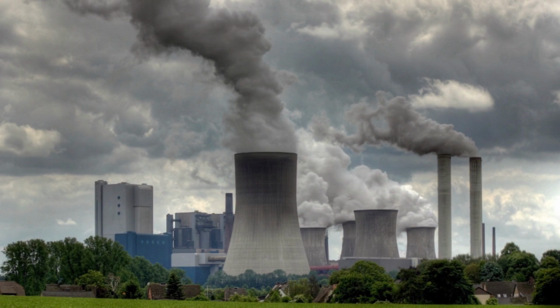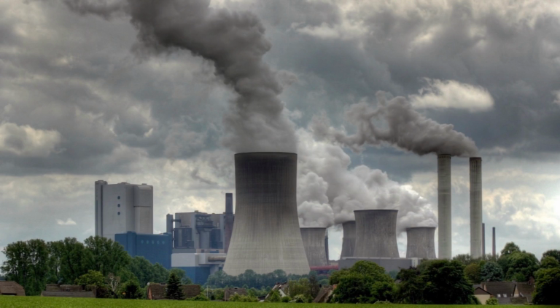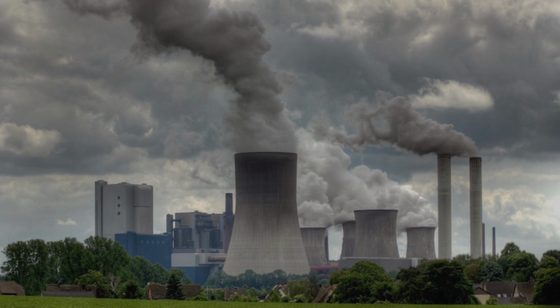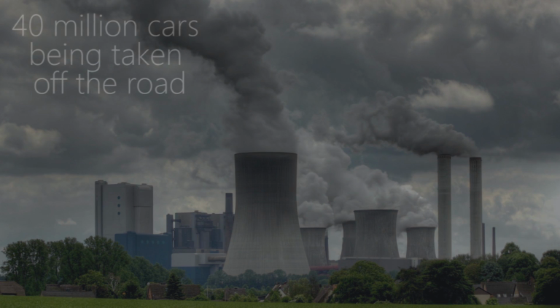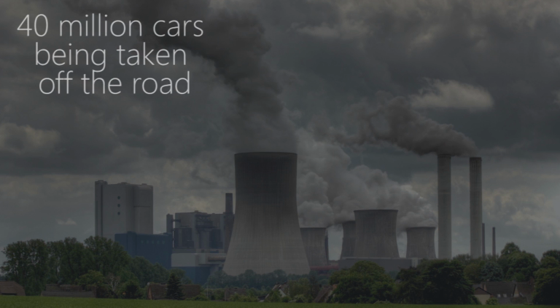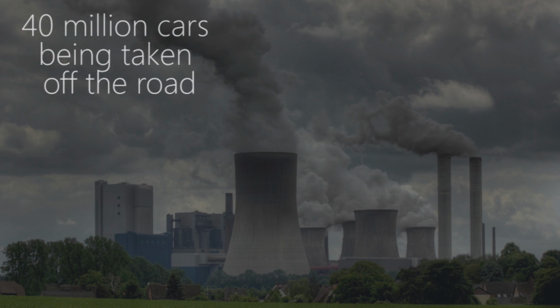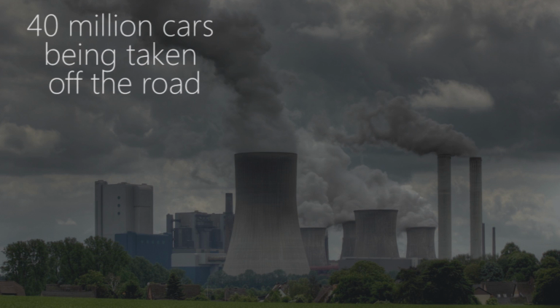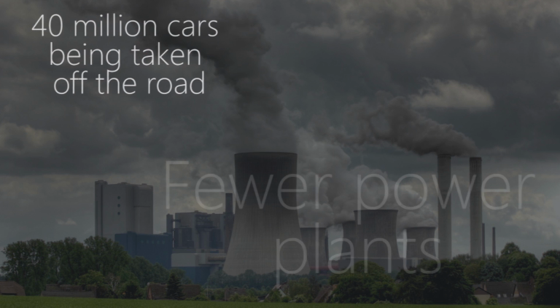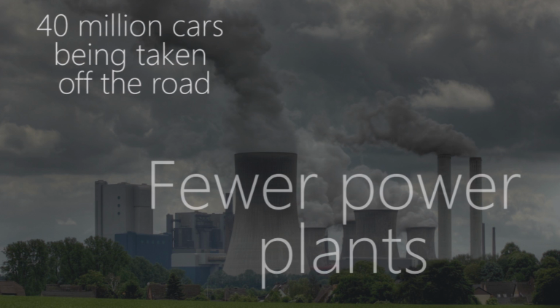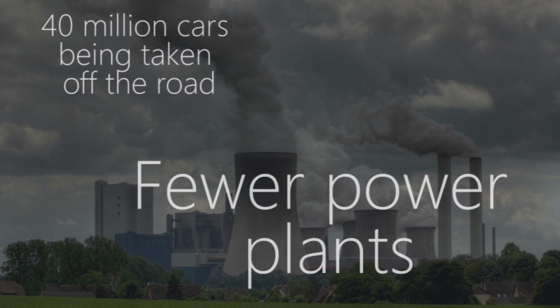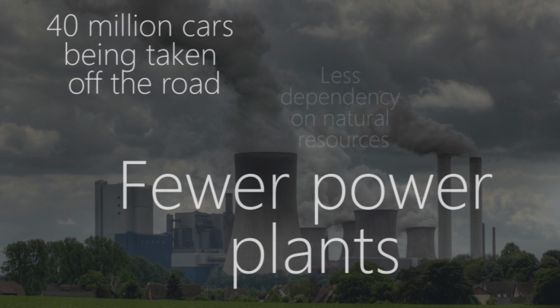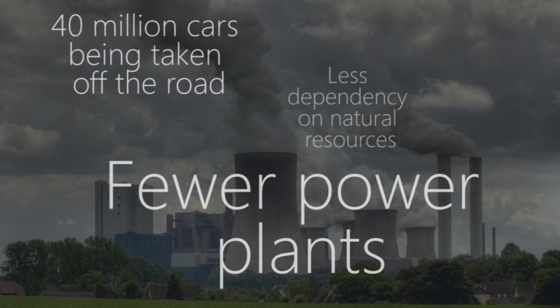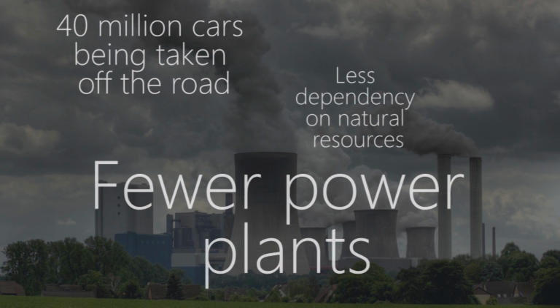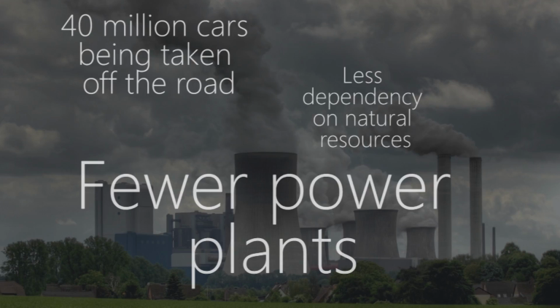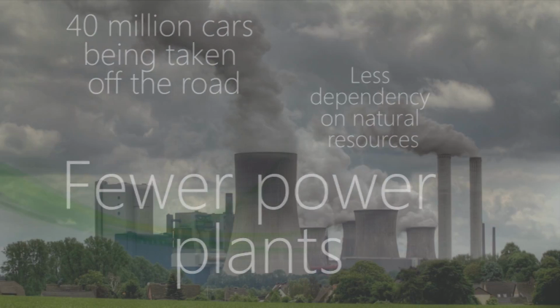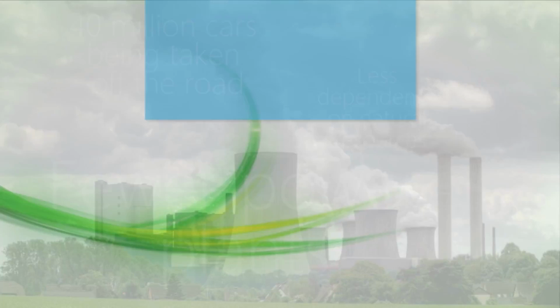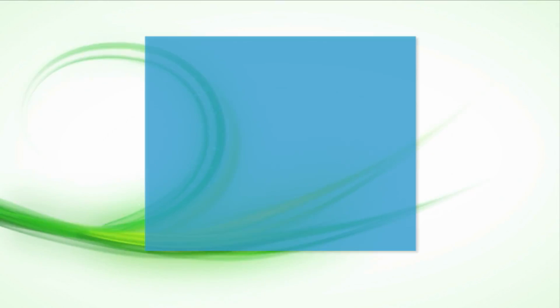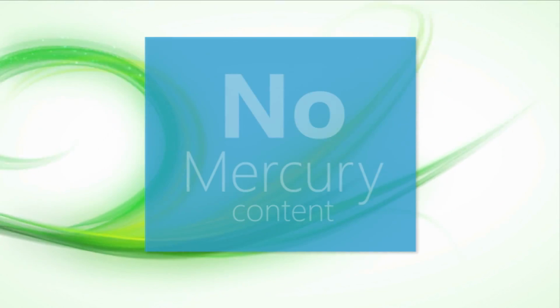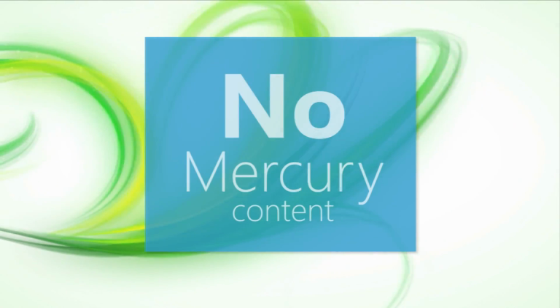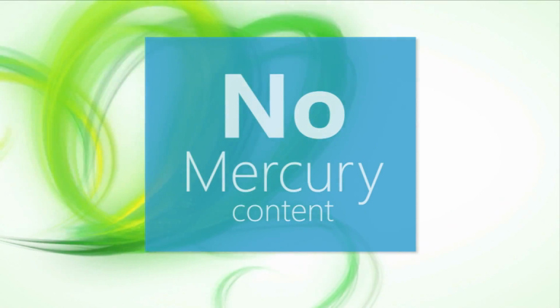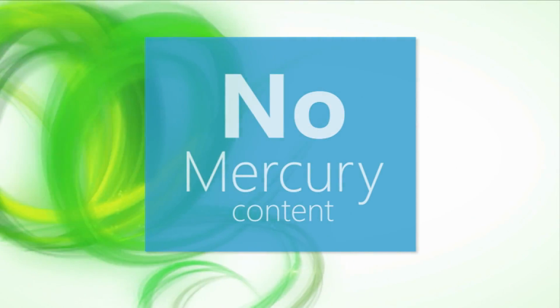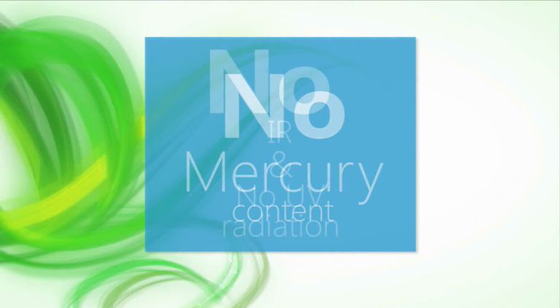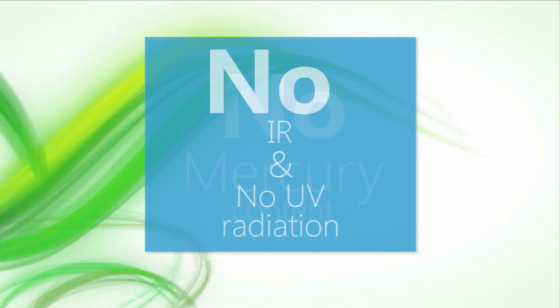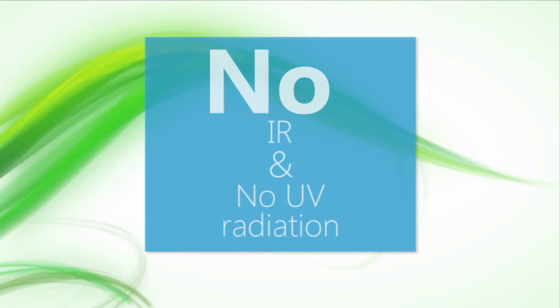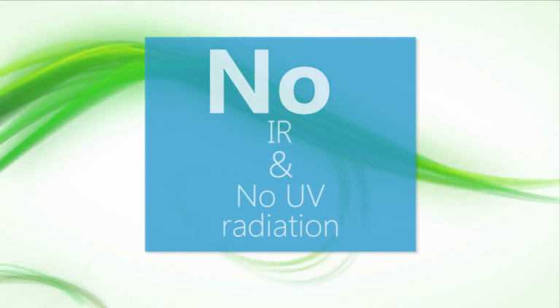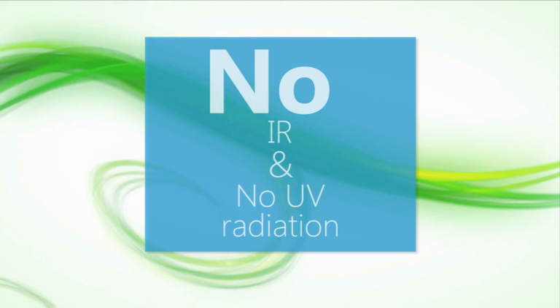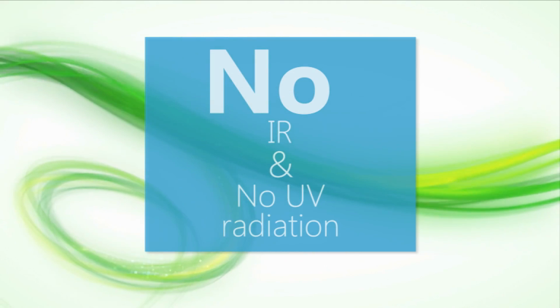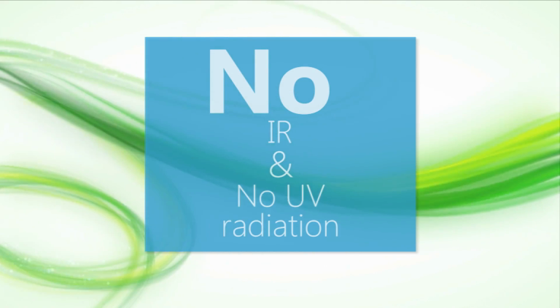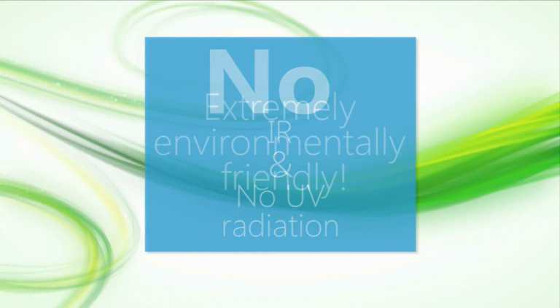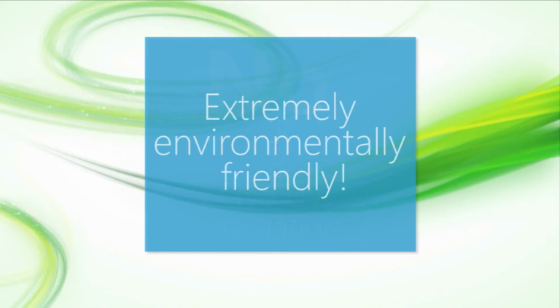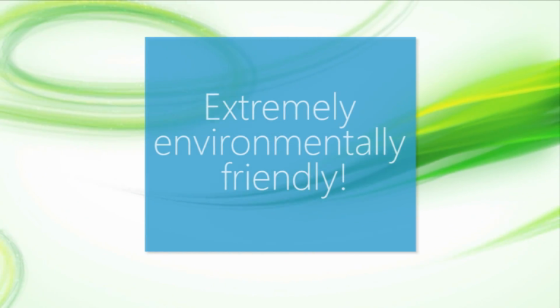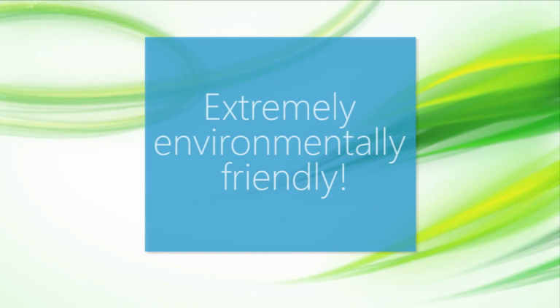Higher efficiency equals less greenhouse gas emissions, to the tune of 40 million cars being taken off the road, fewer power plants, and less dependency on natural resources. And with virtually no mercury content and no IR or UV radiation, LEDs are extremely environmentally friendly.